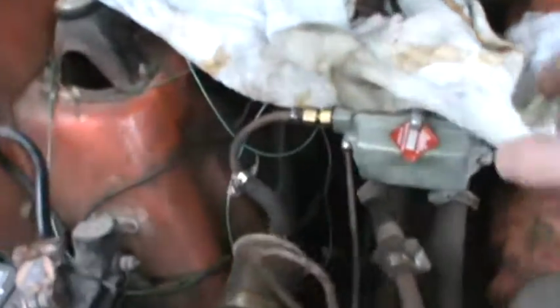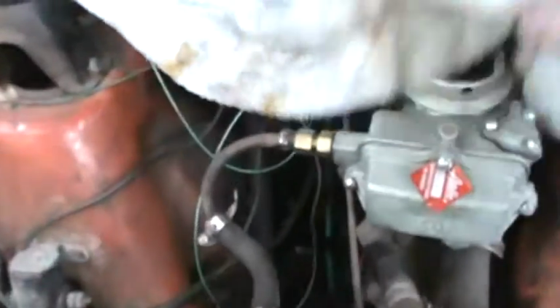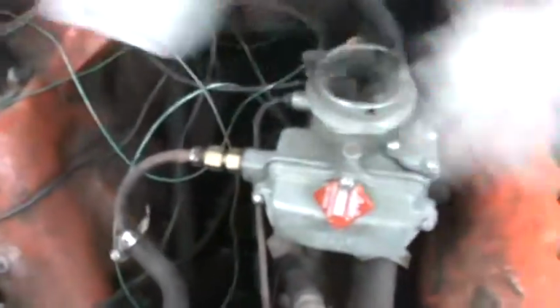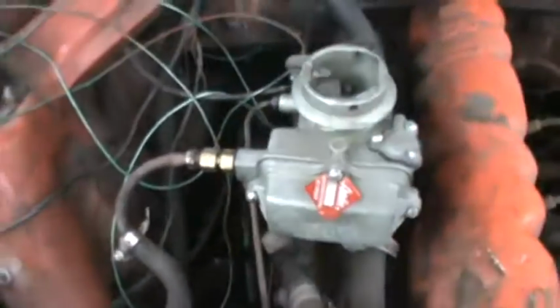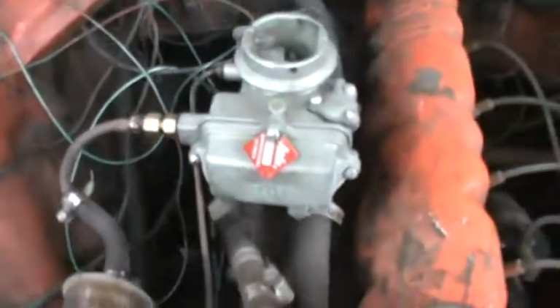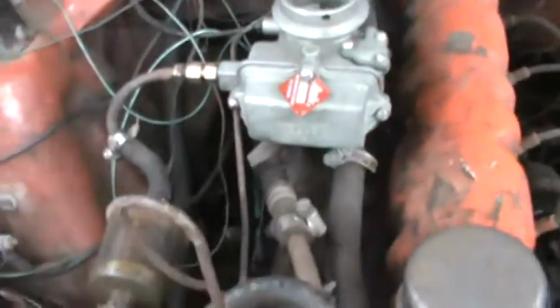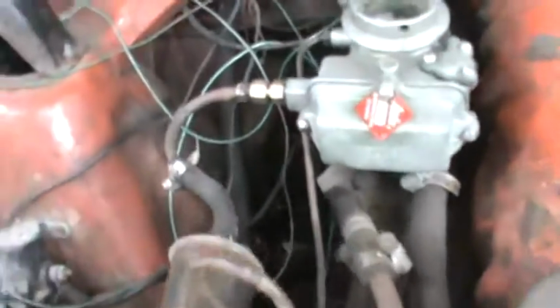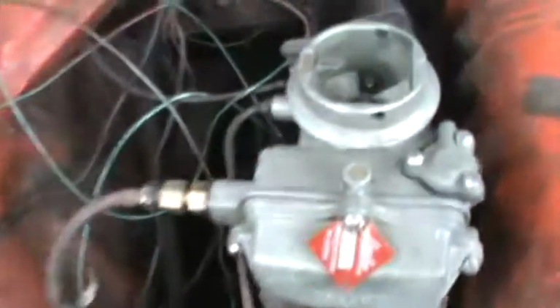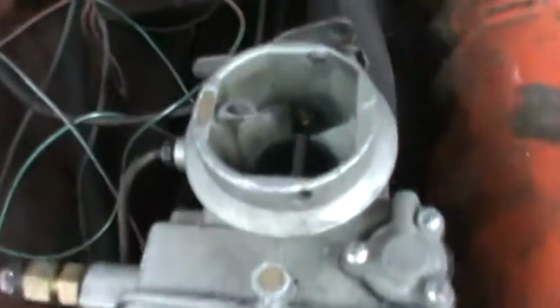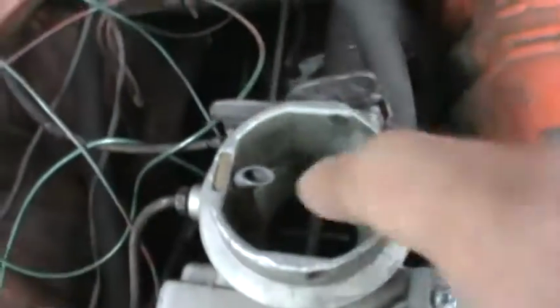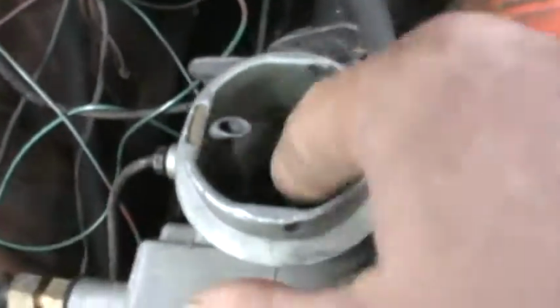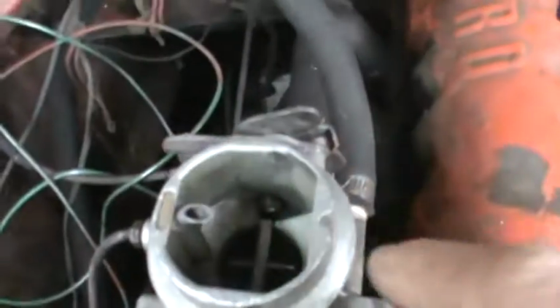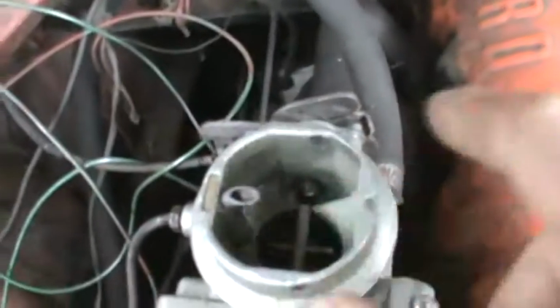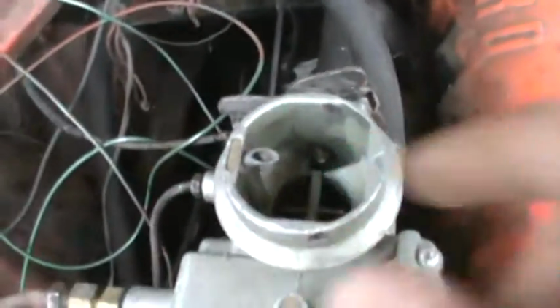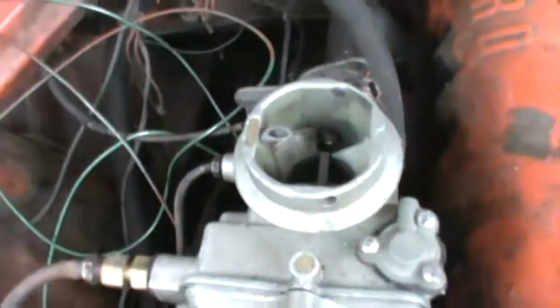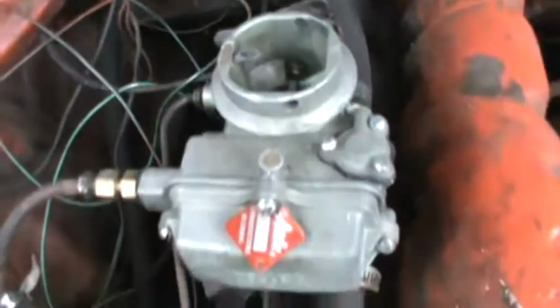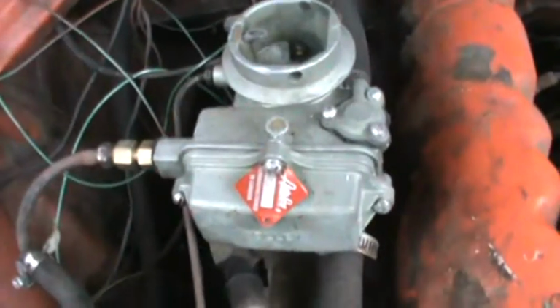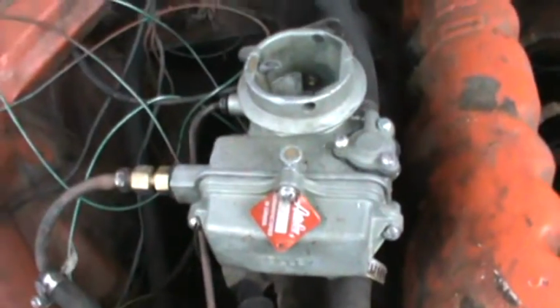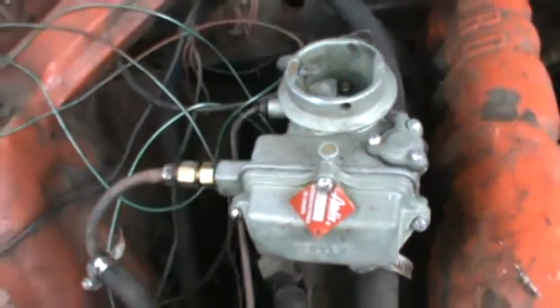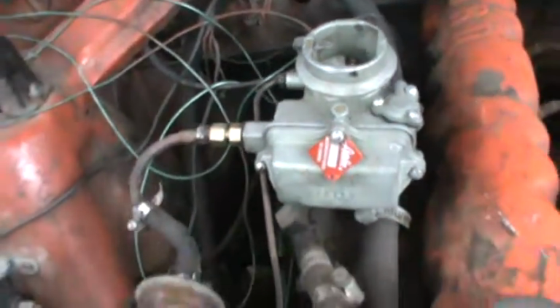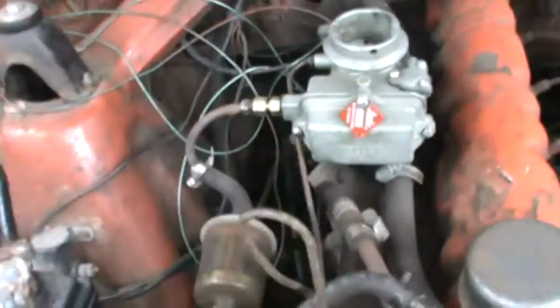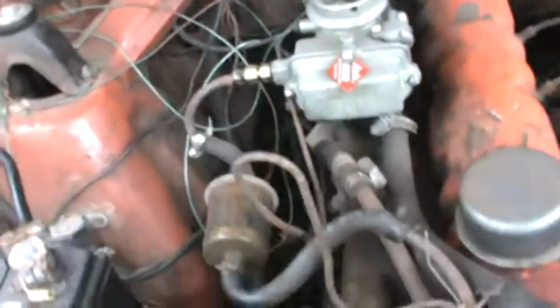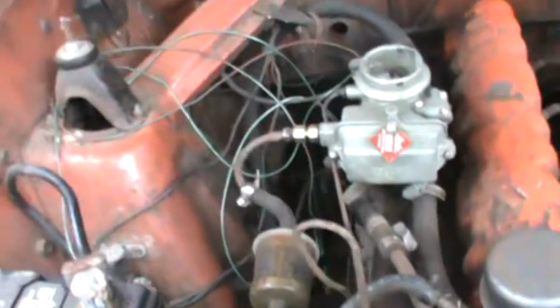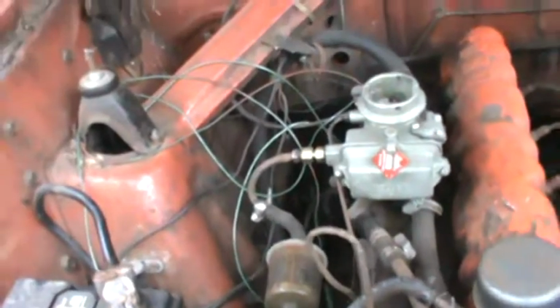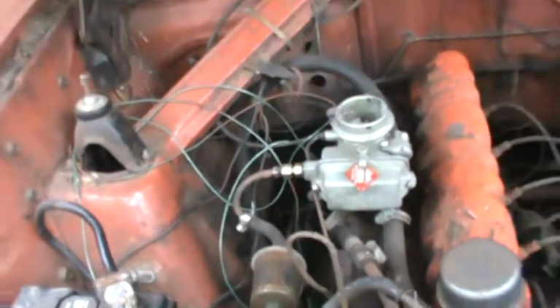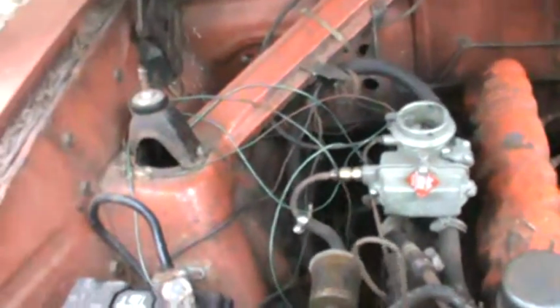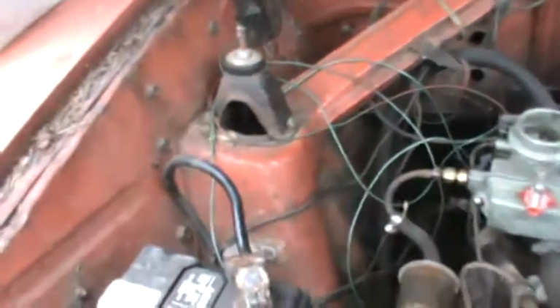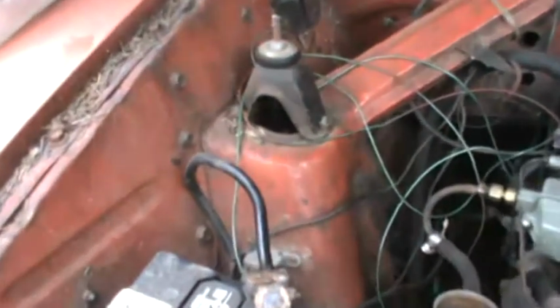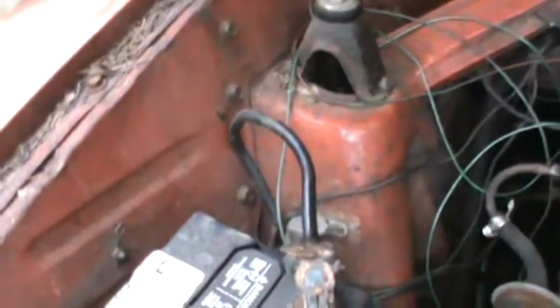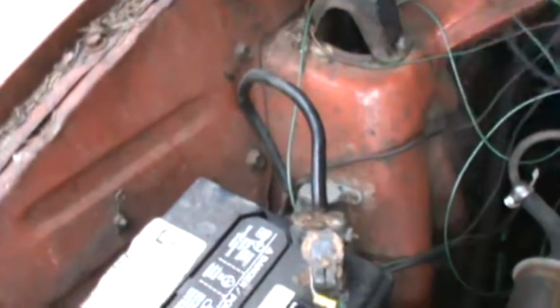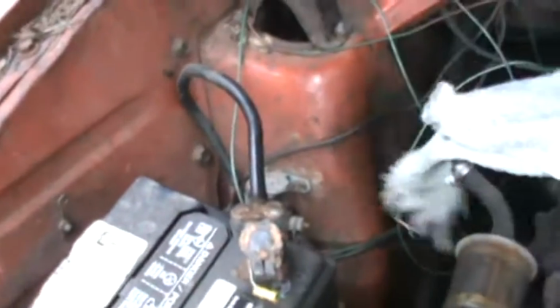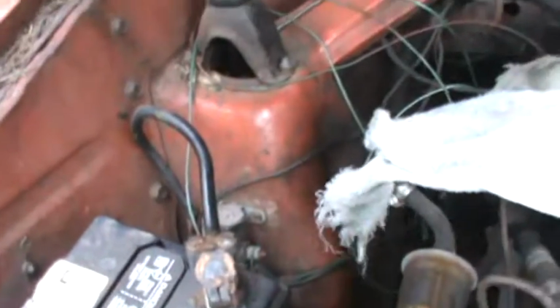Here's the carburetor. I kind of had to force it to fit and I broke the choke right off, so I need to buy another carburetor or get the original one rebuilt. The original one works but it just leaks gas over the exhaust manifold.